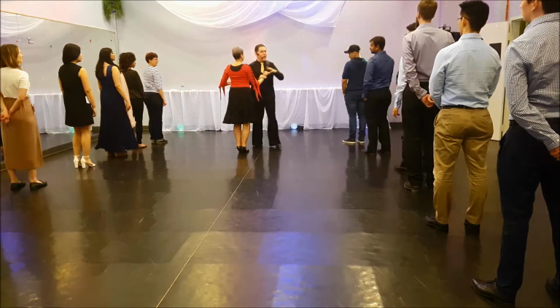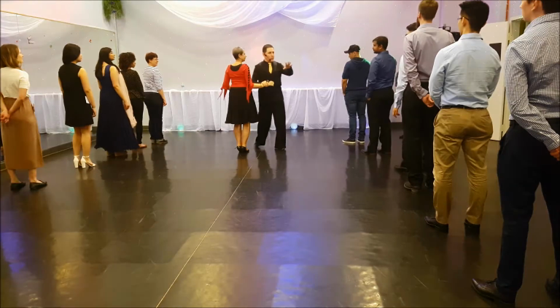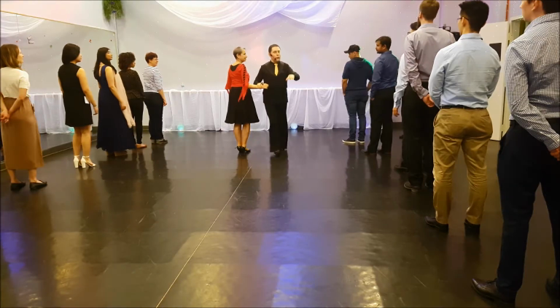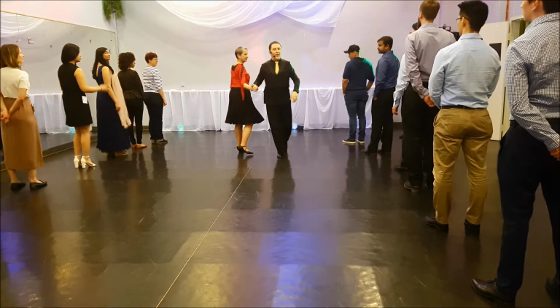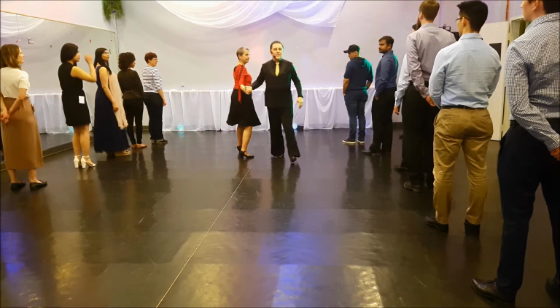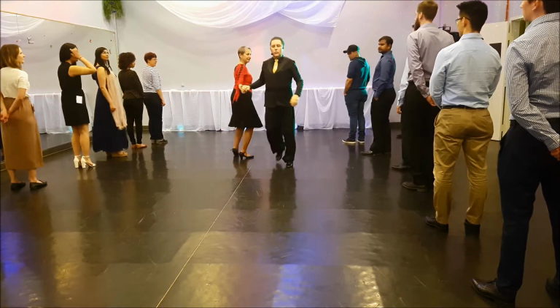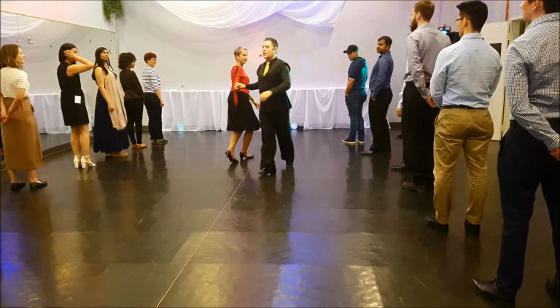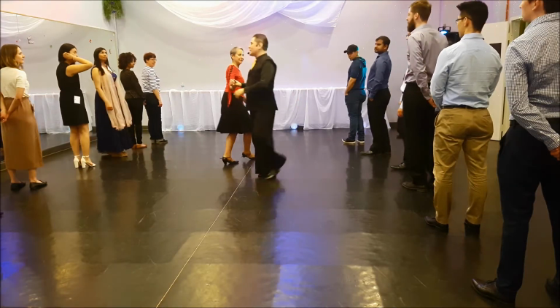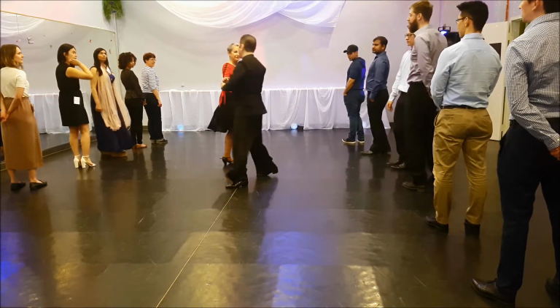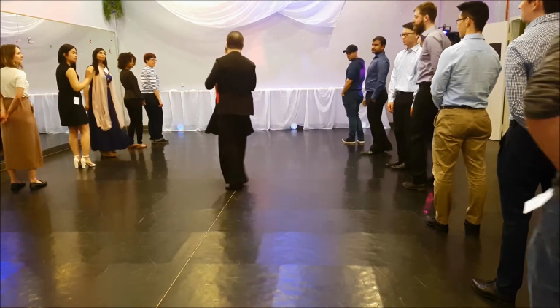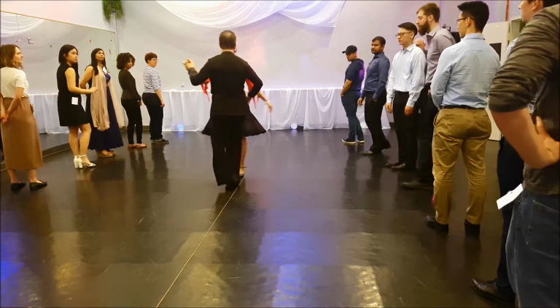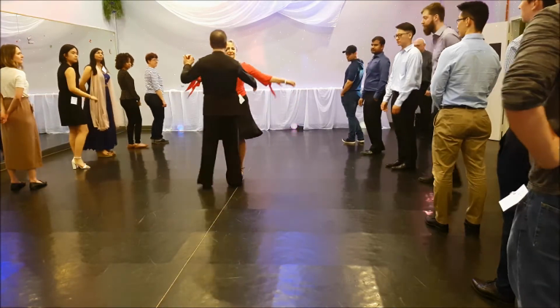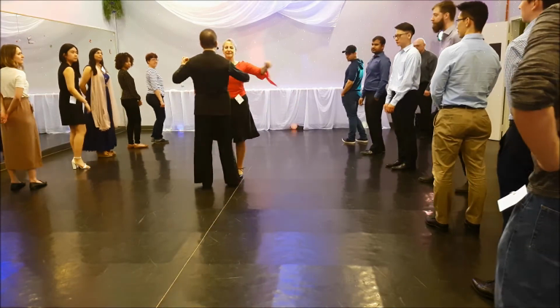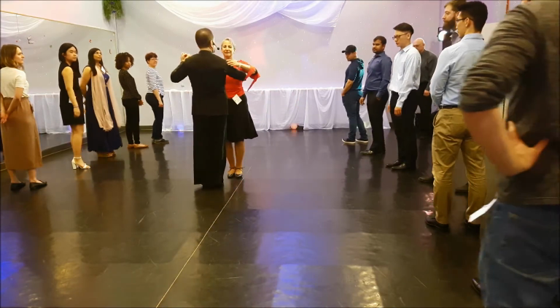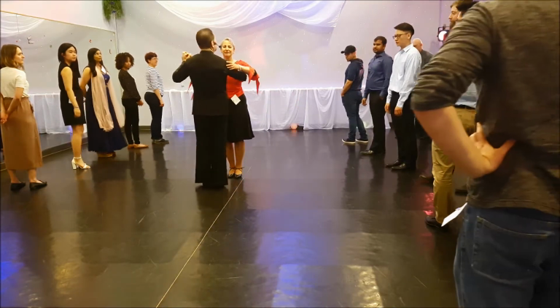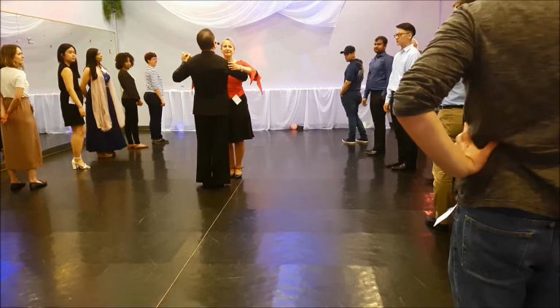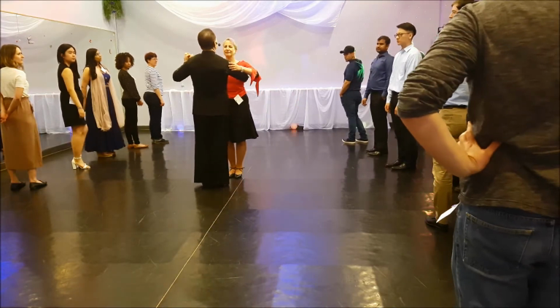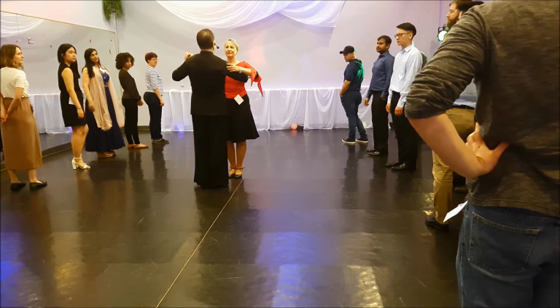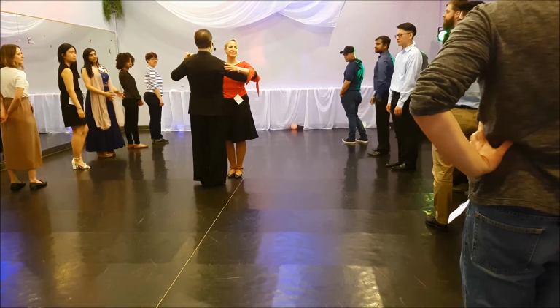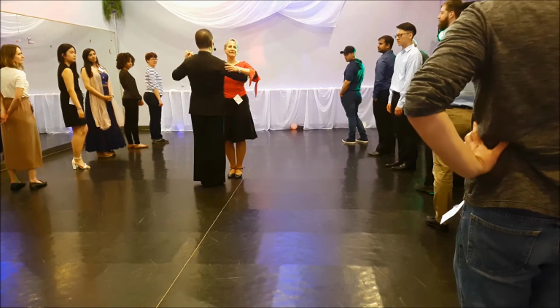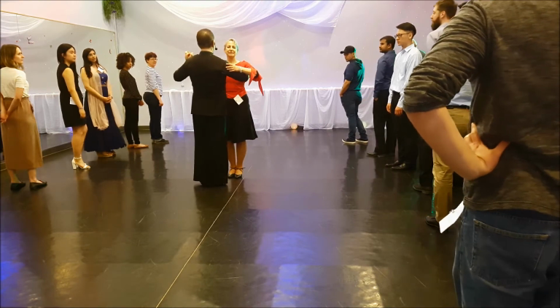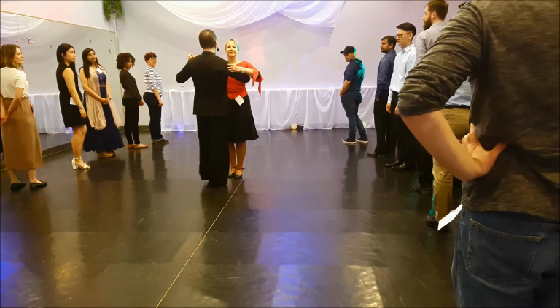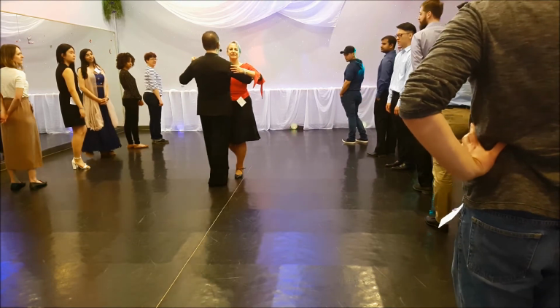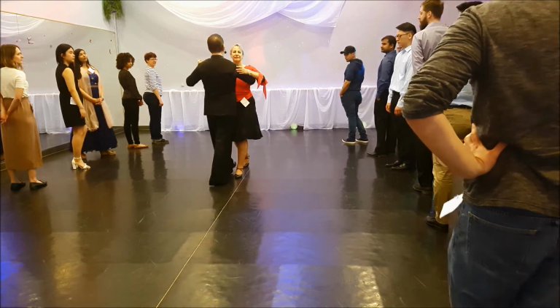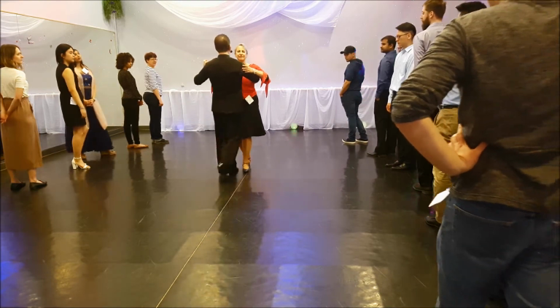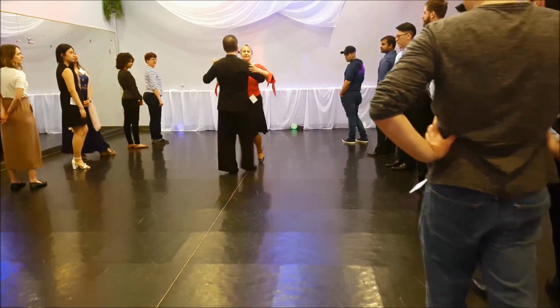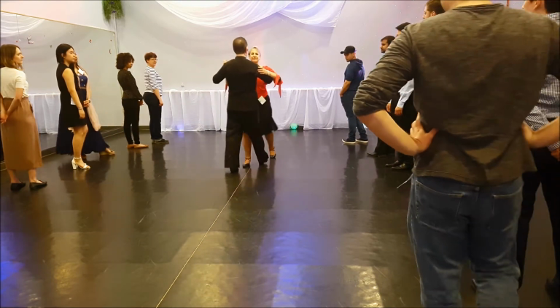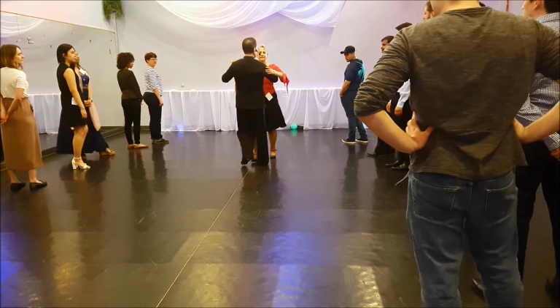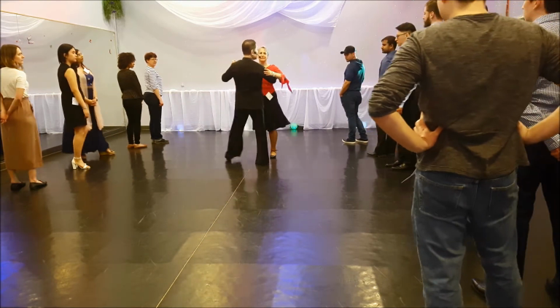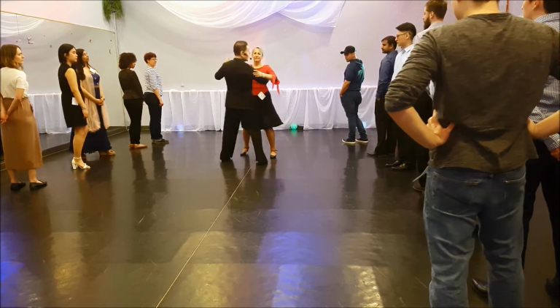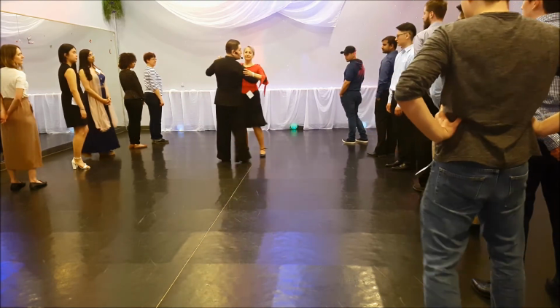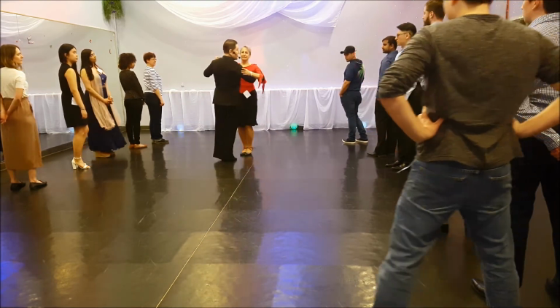Now for you guys, if you understand what's happening, it's going to be just — we'll keep facing this way. We go forward, forward, side together.